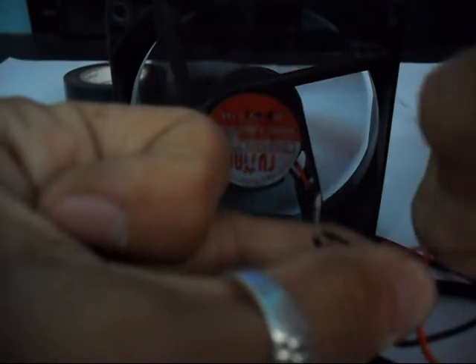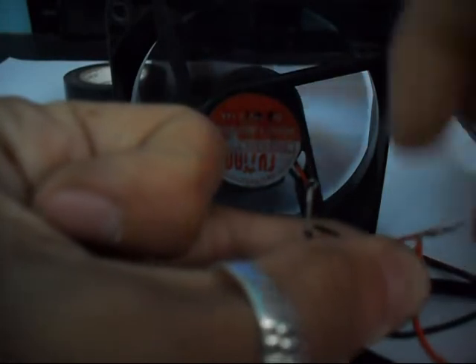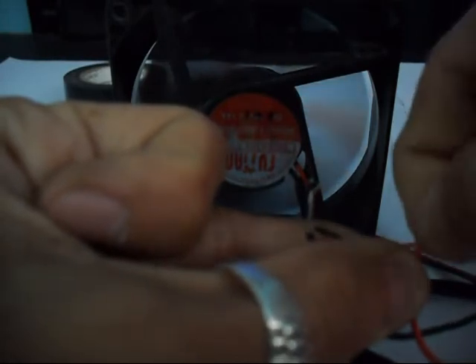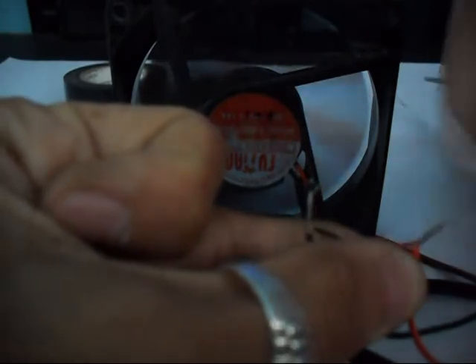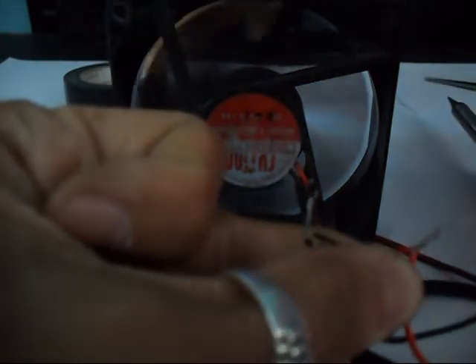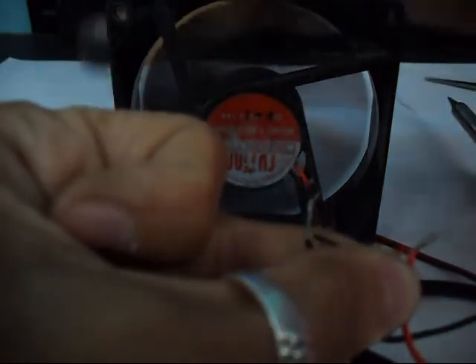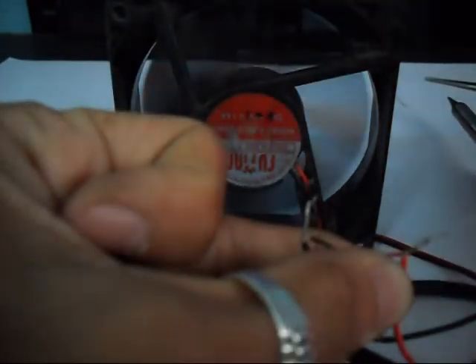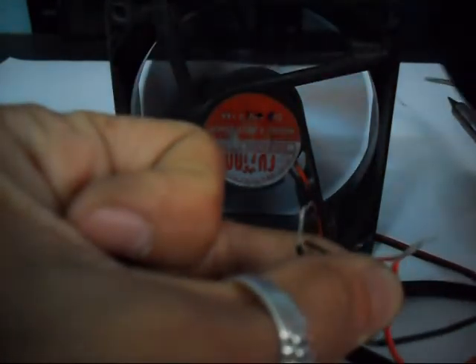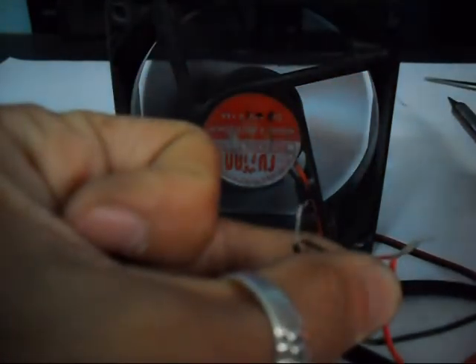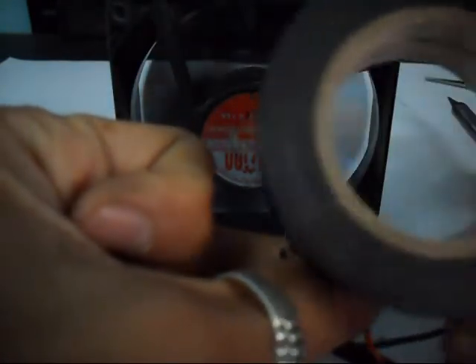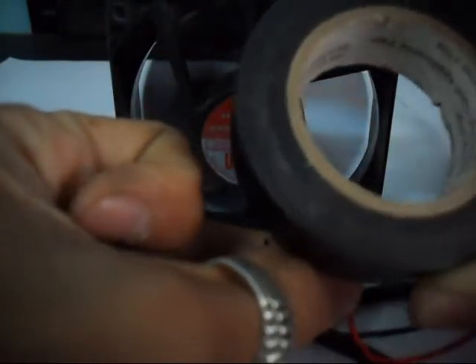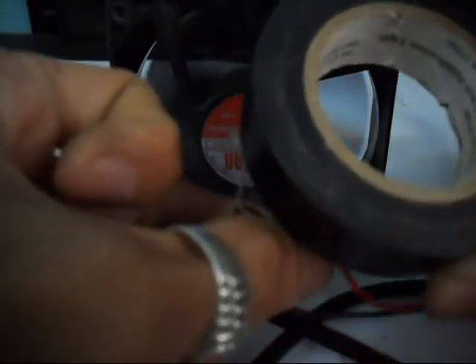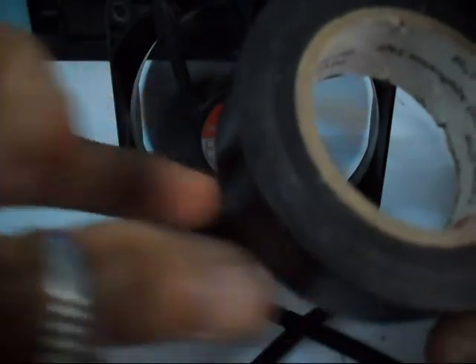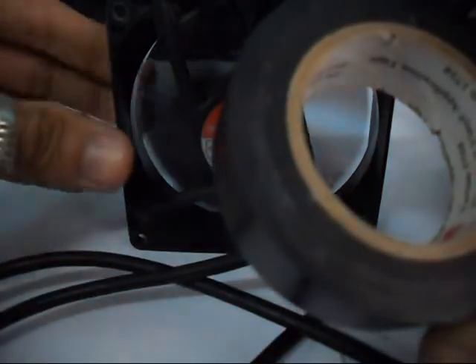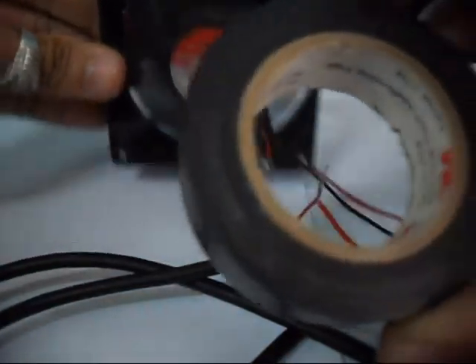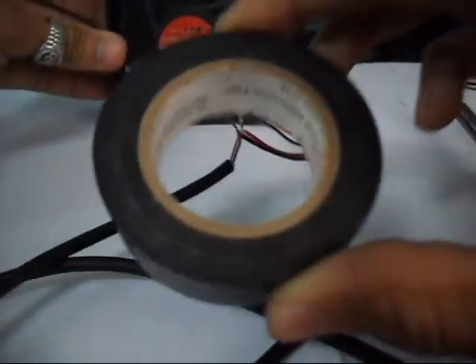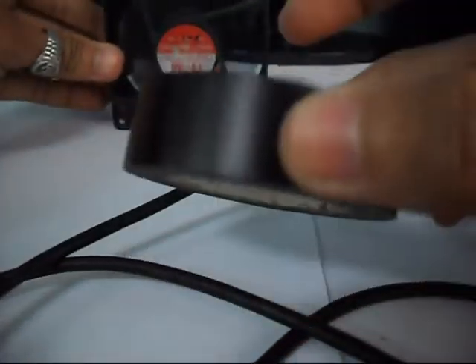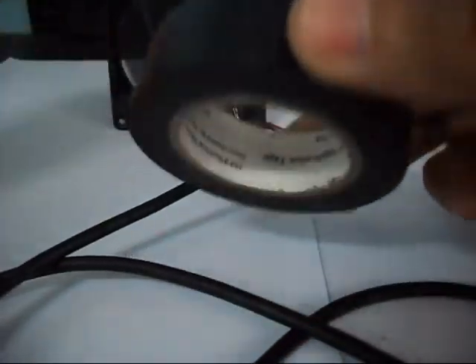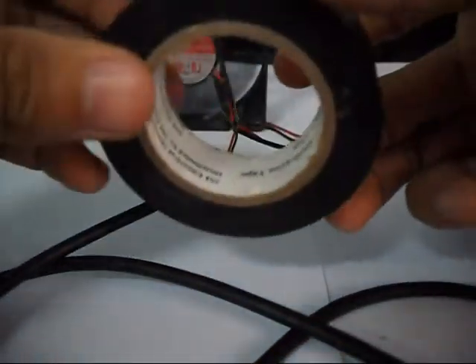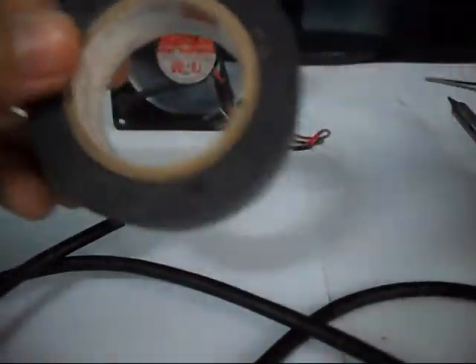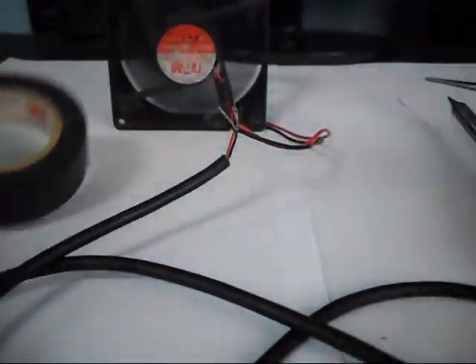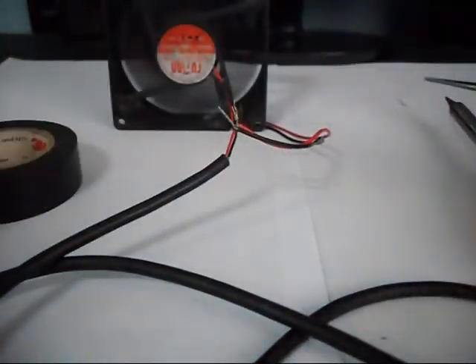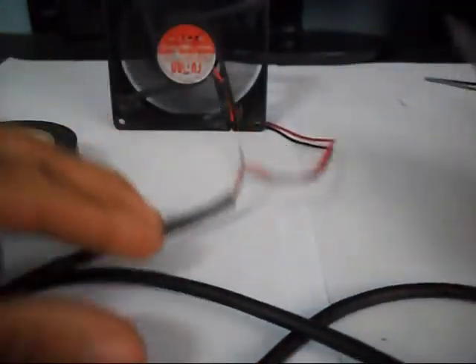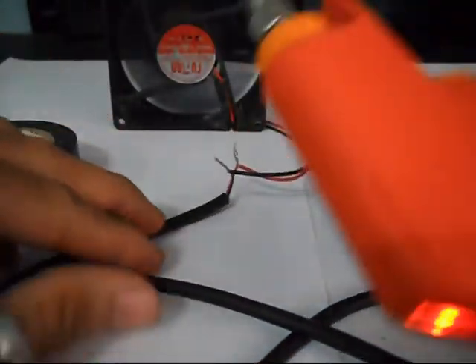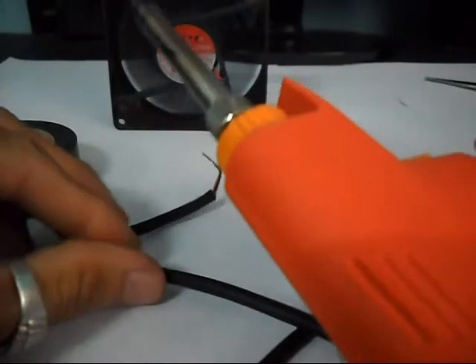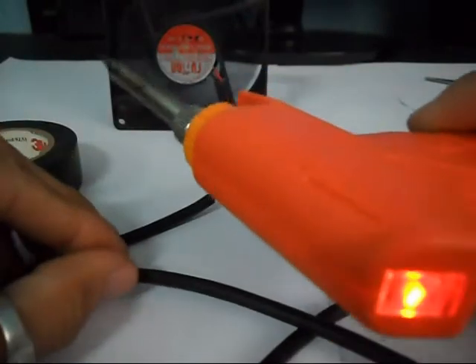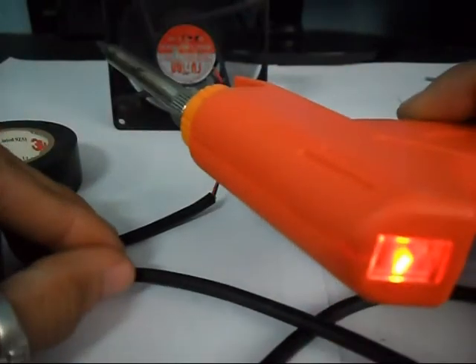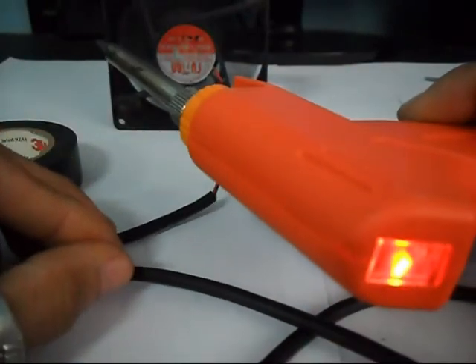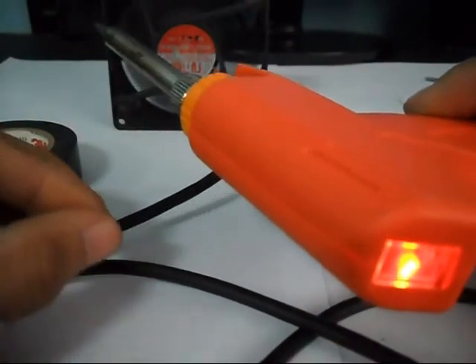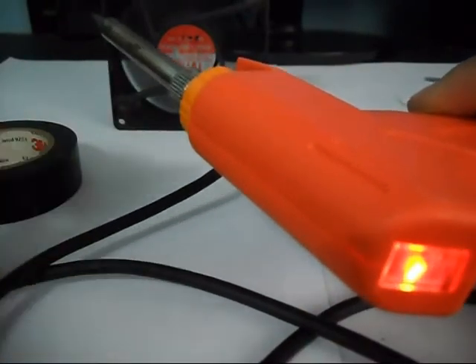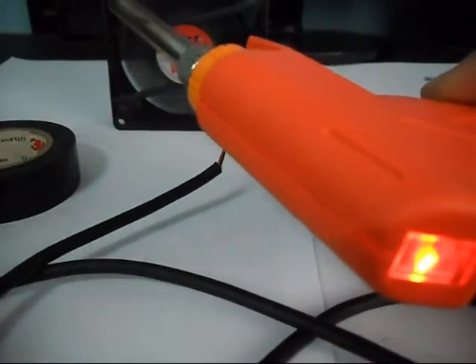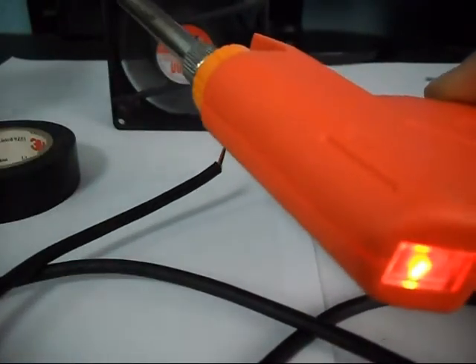So you can secure this connection with electrical tape, like this. Or you can use a soldering gun to make a secure connection.